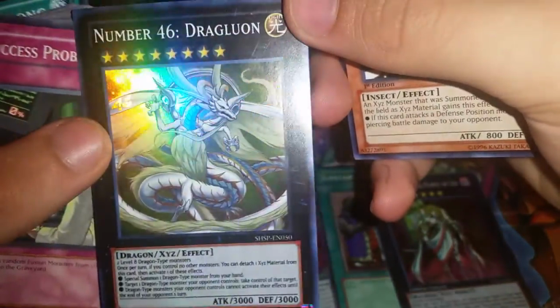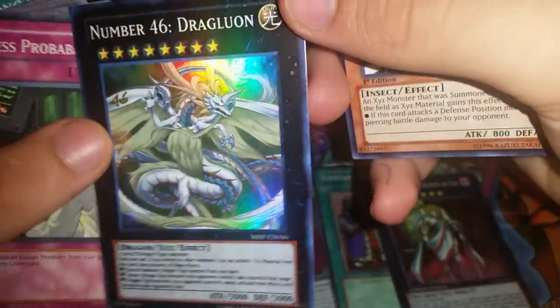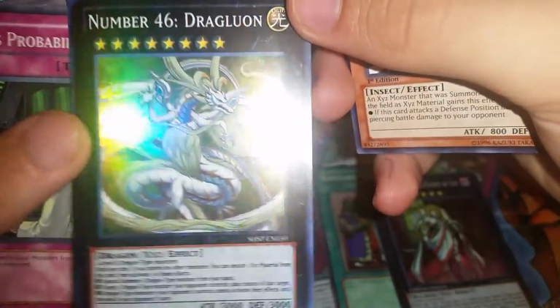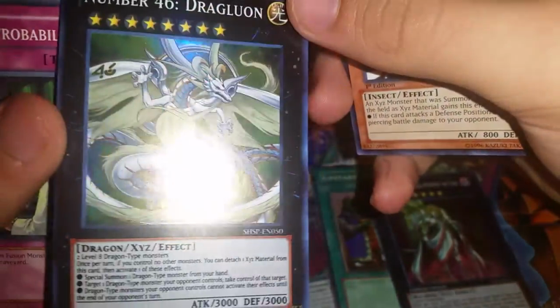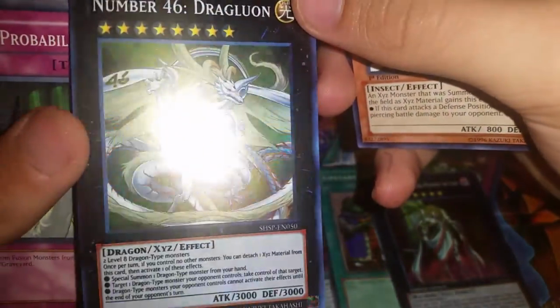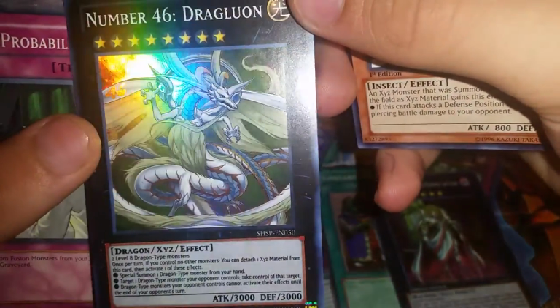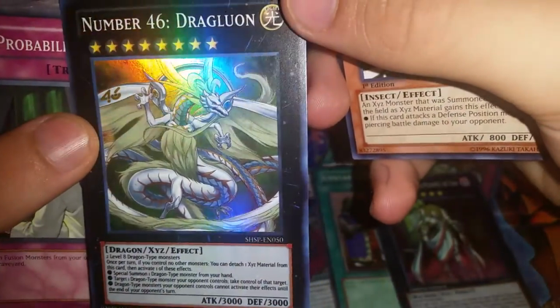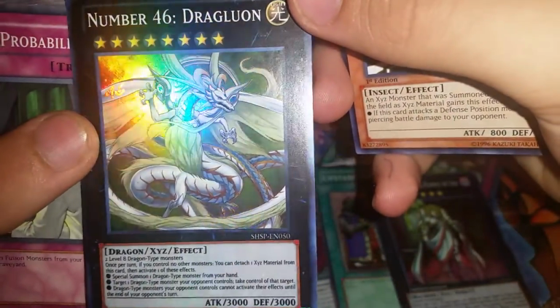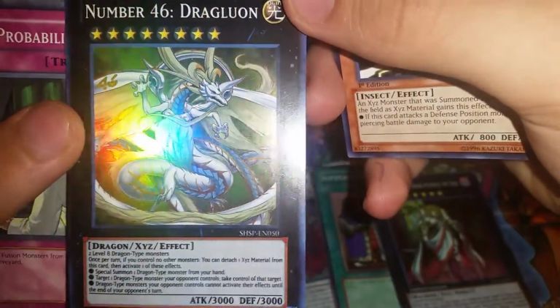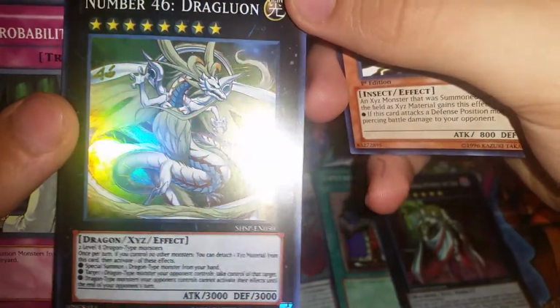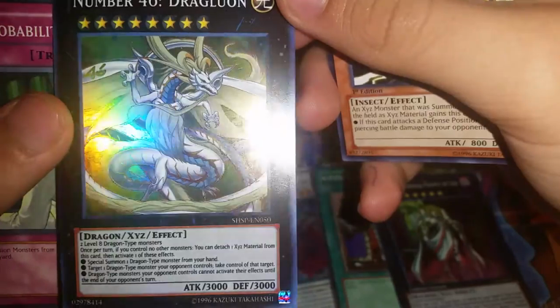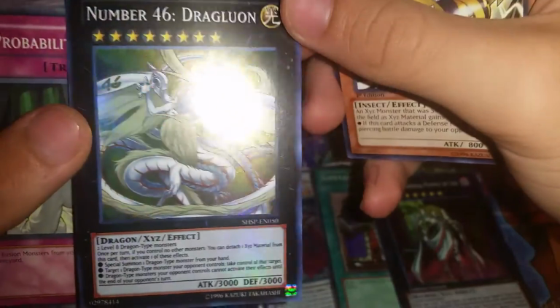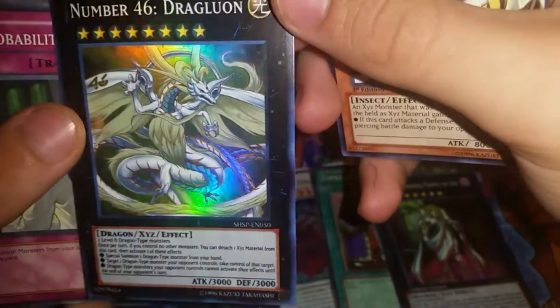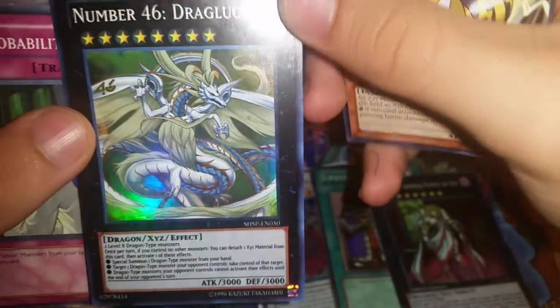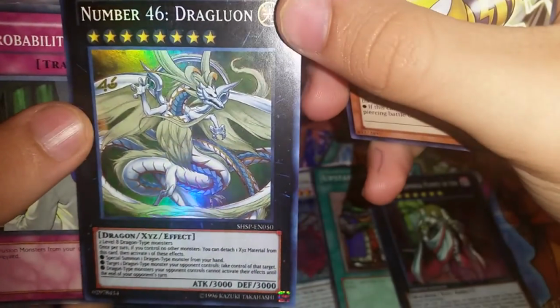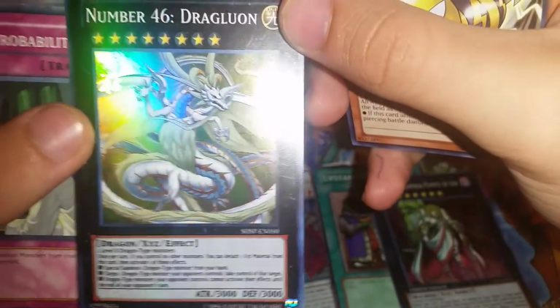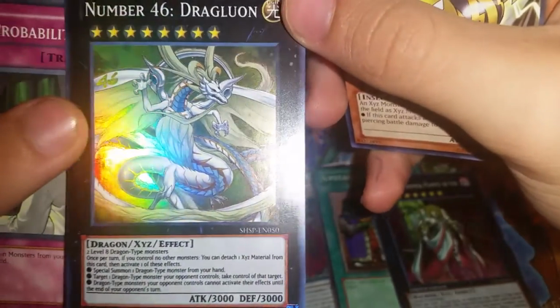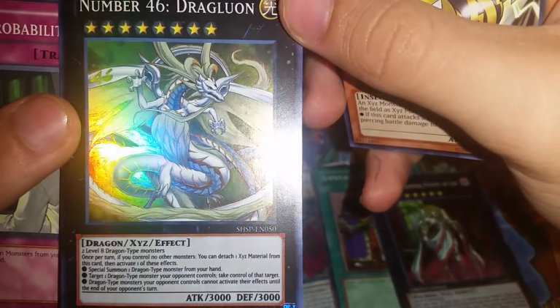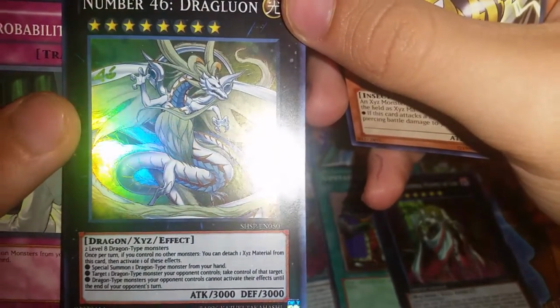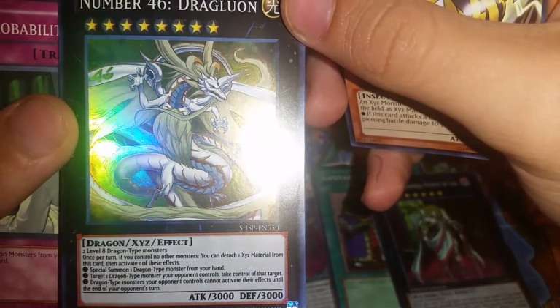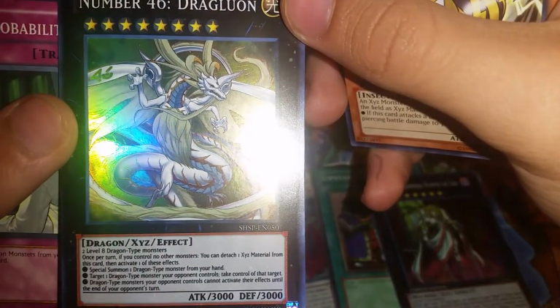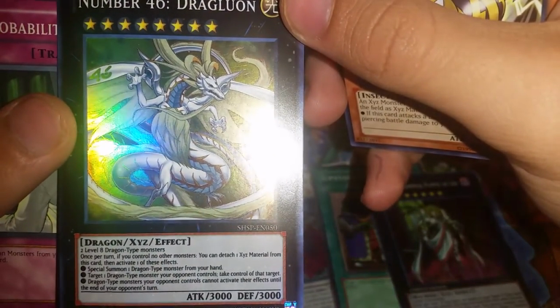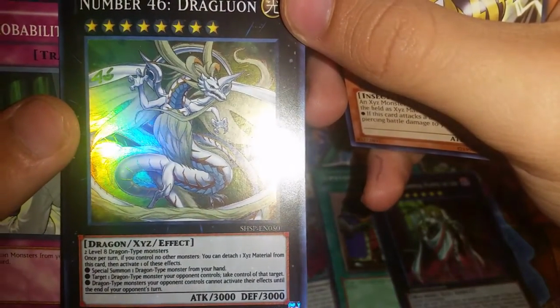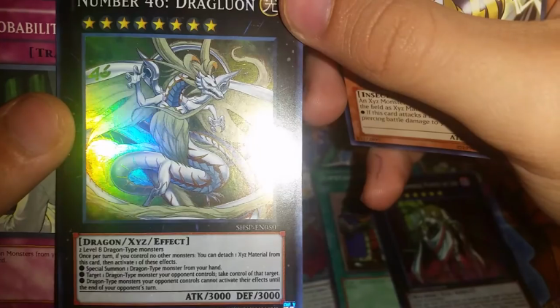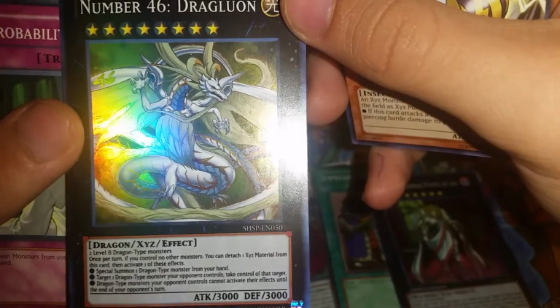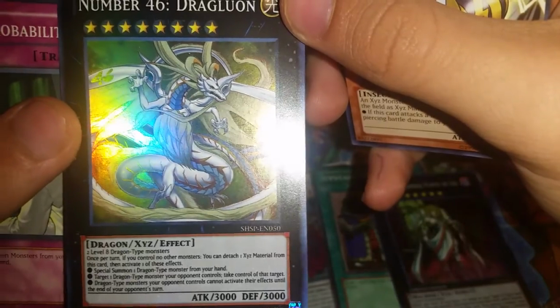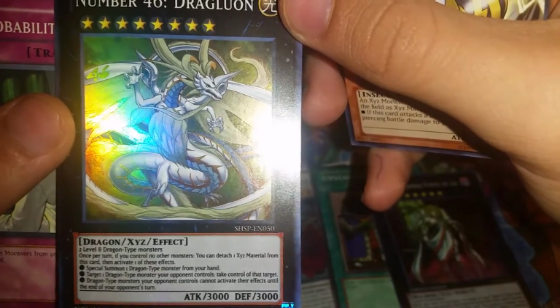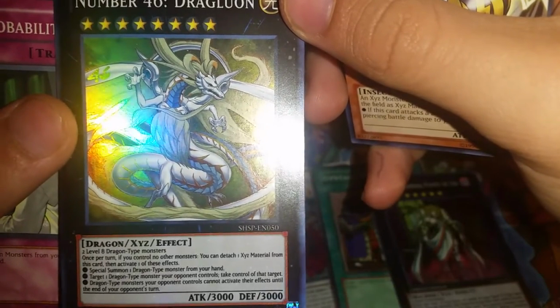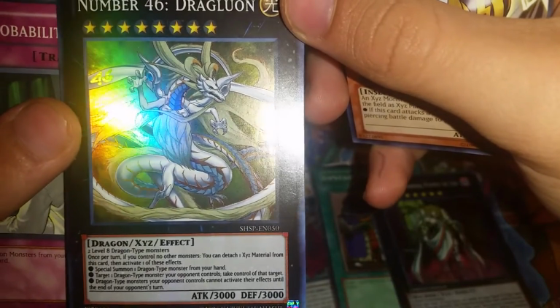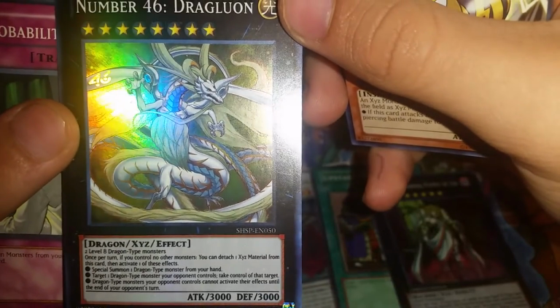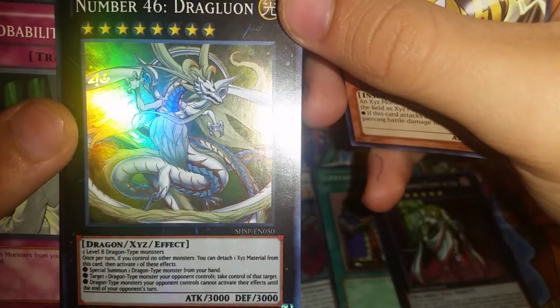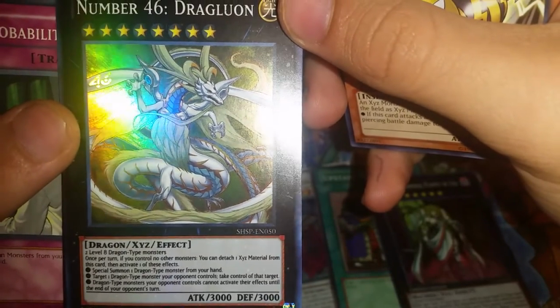Number 46 Dragulon just keeps getting better. It's not too valuable but it's really cool with a Blue-Eyes deck. It has two Dragonic attack monsters. Once per turn, if you control the monsters you can detach one Xyz material from this card and special summon a Level 1 Dragonic attack monster from your hand.